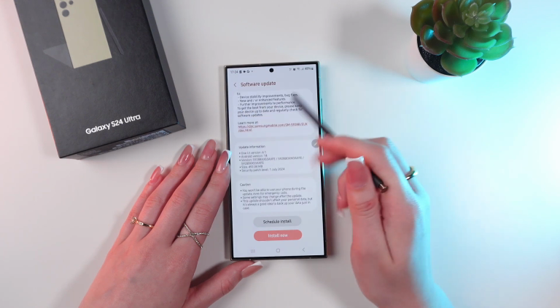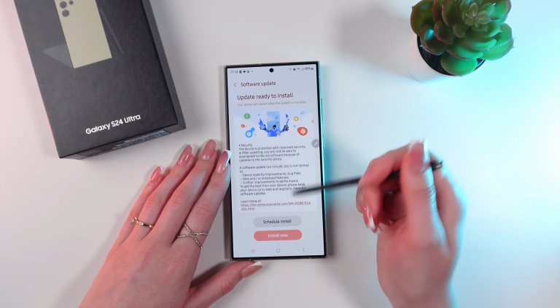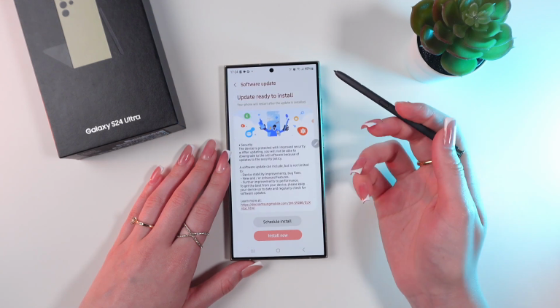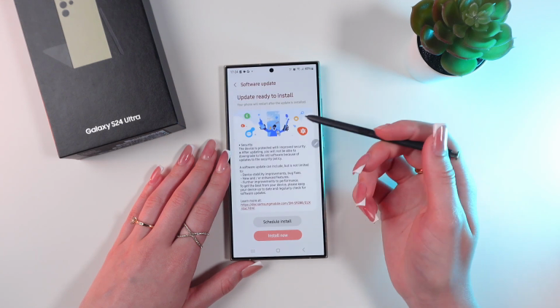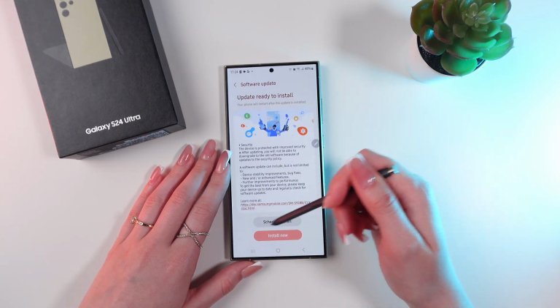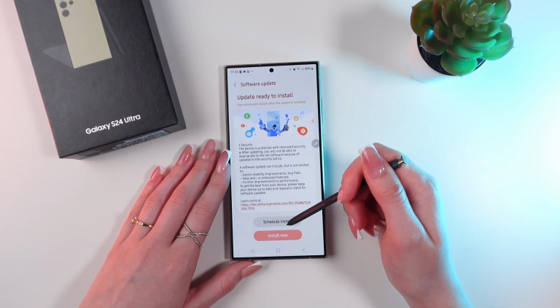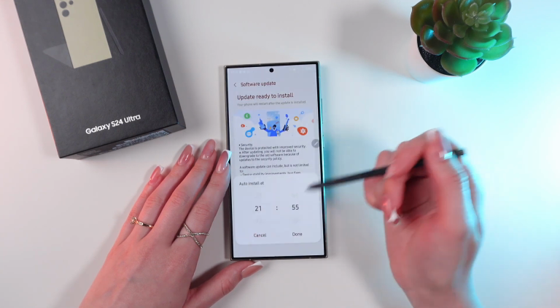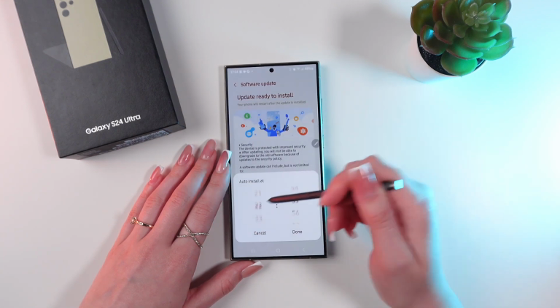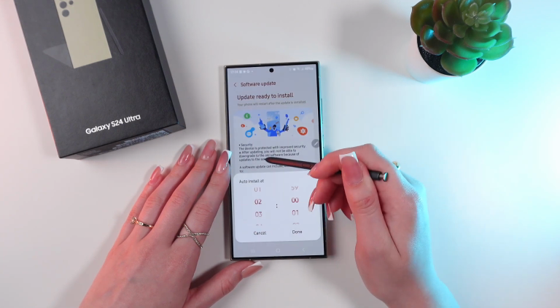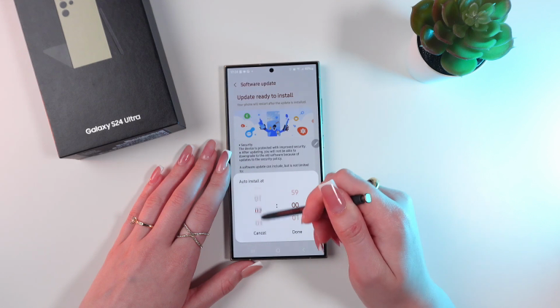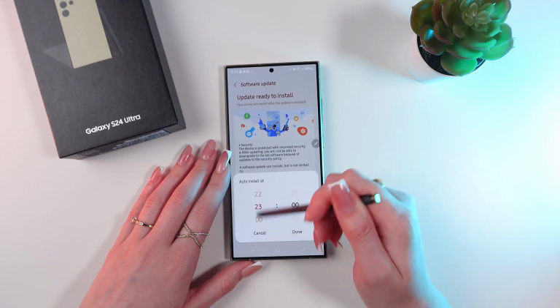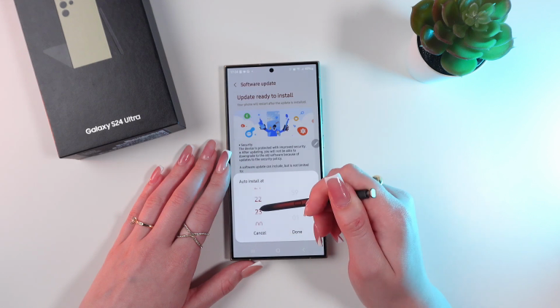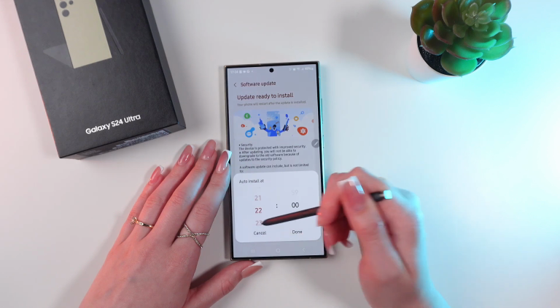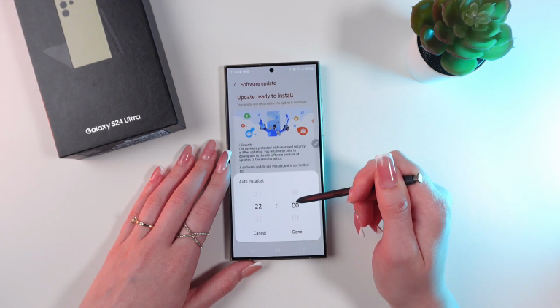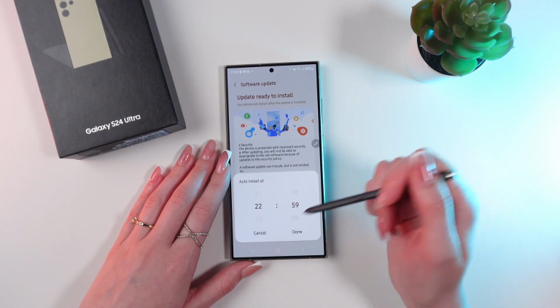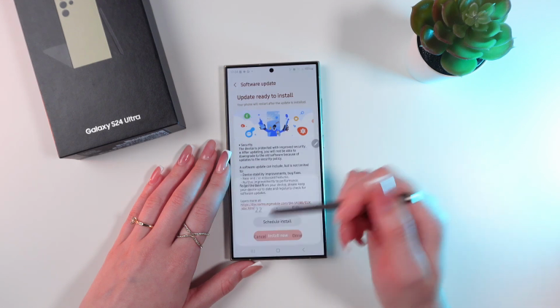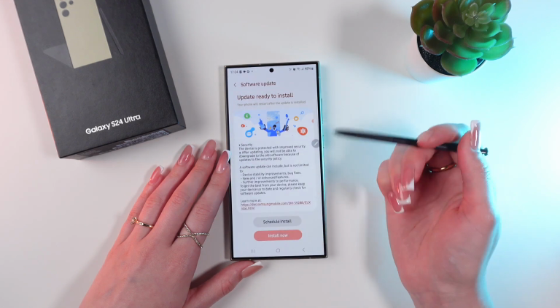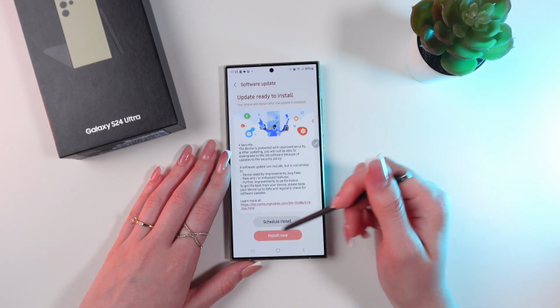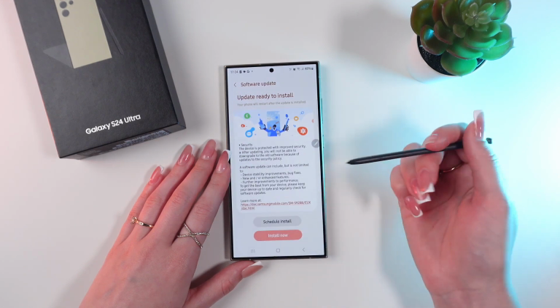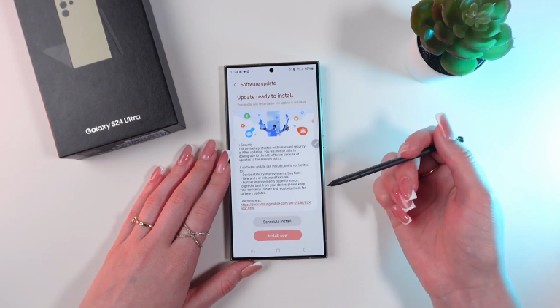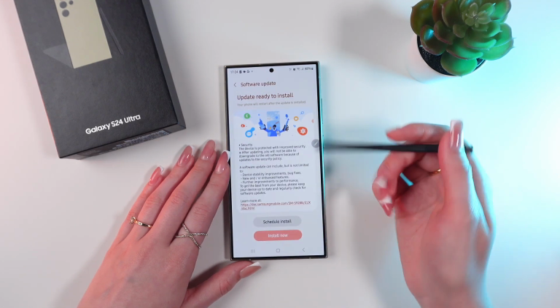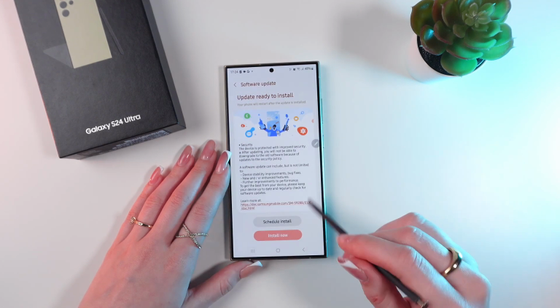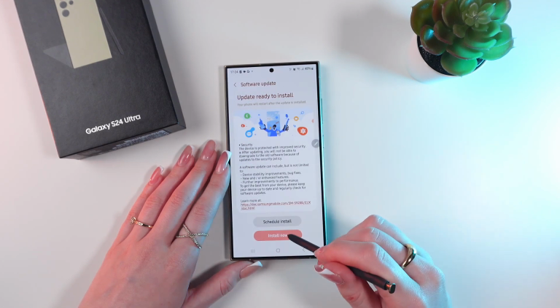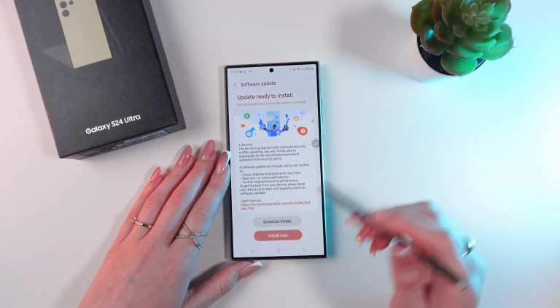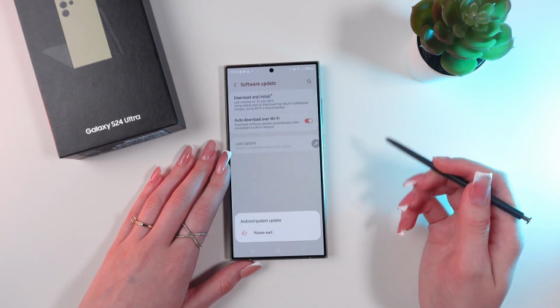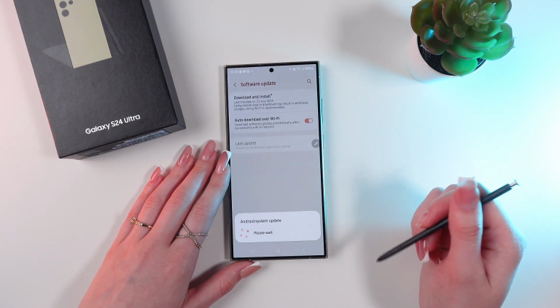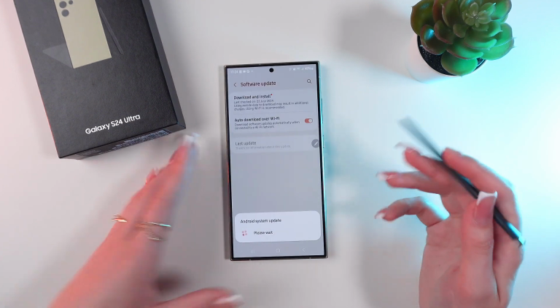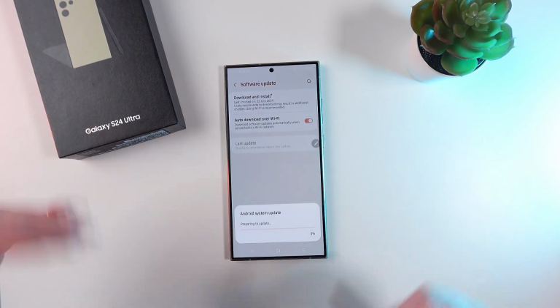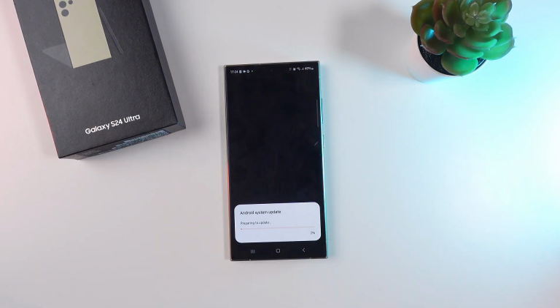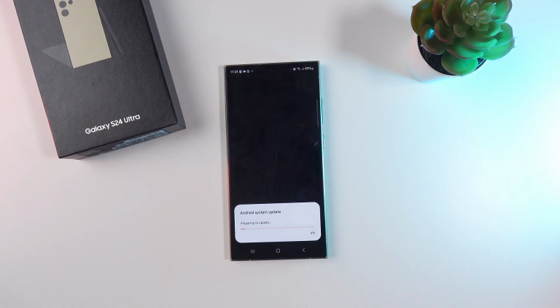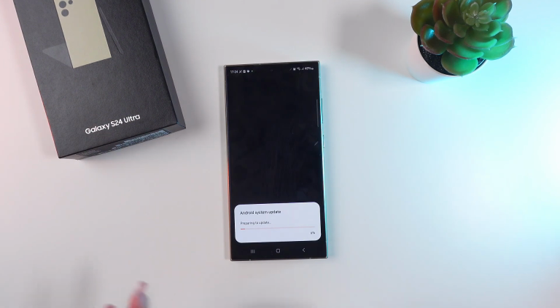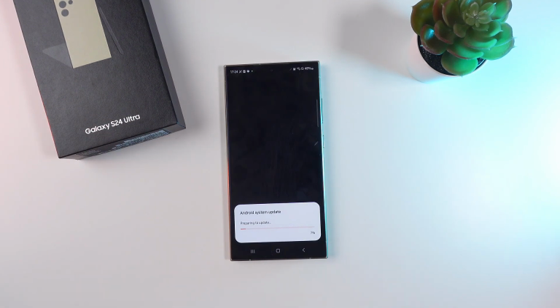So we have two options: Schedule Install — for example, to 10 o'clock — or Install Now. So let's just click Install Now and wait till the system updates.